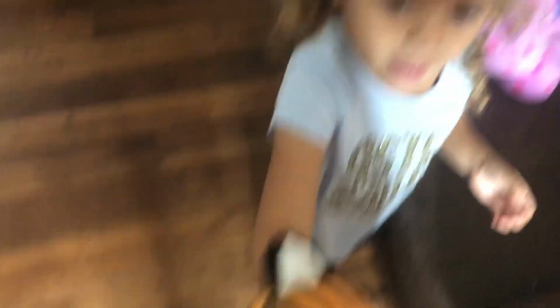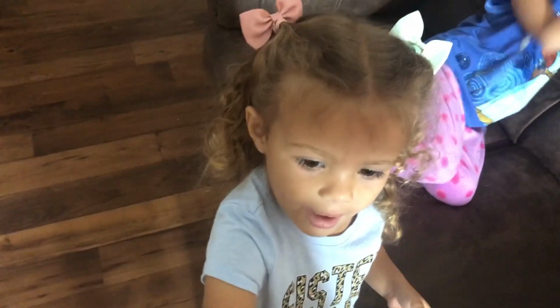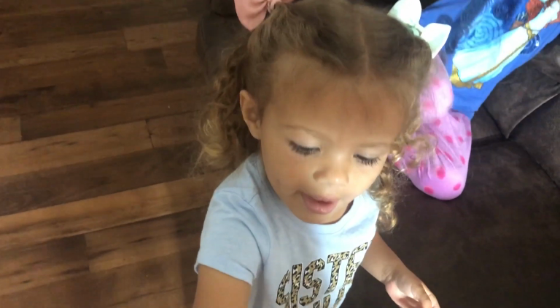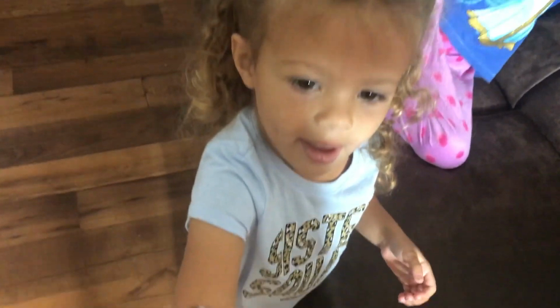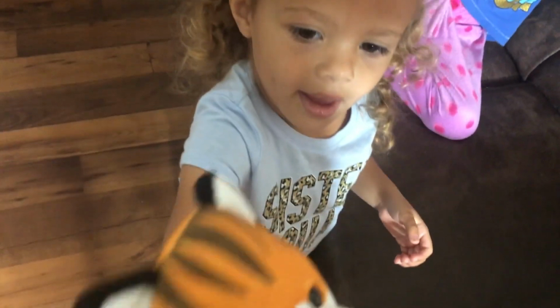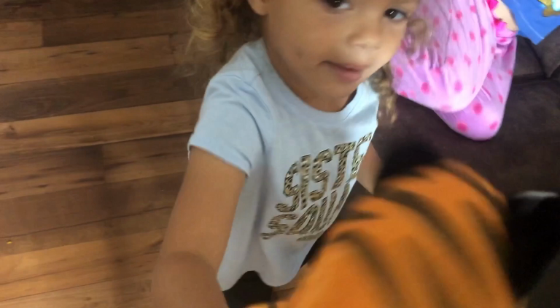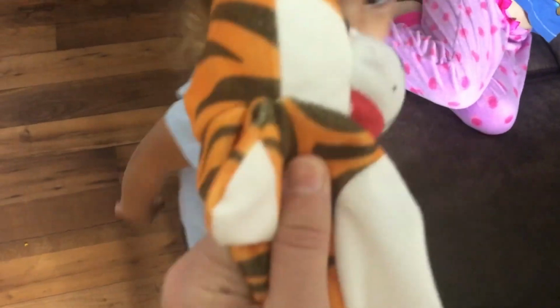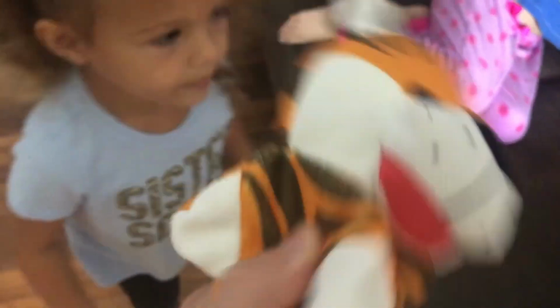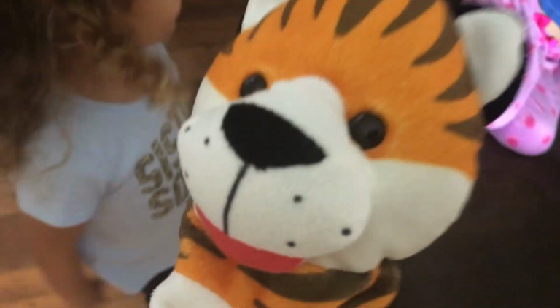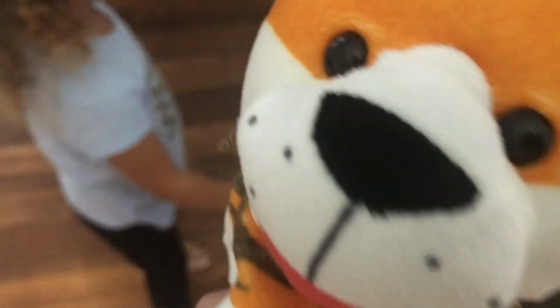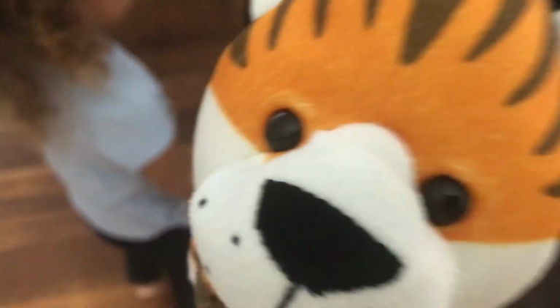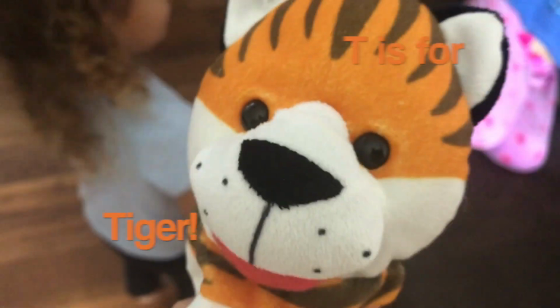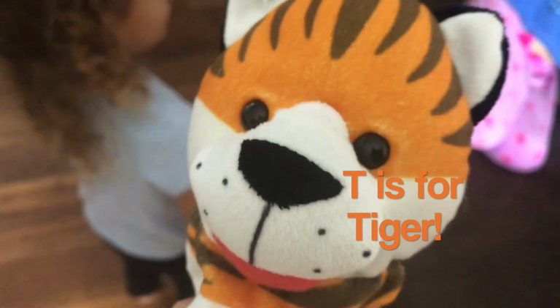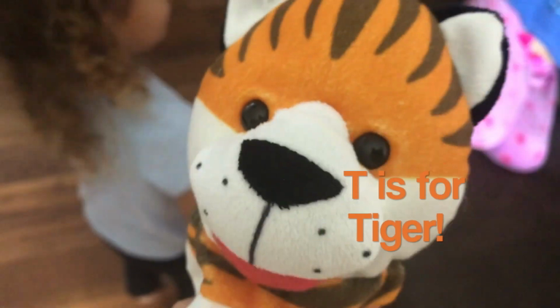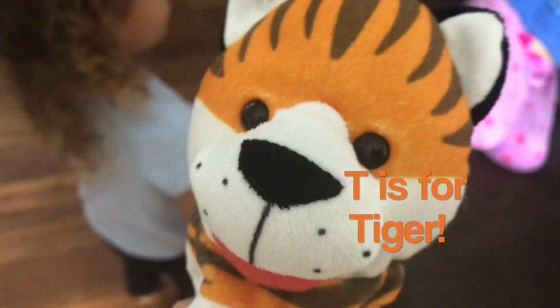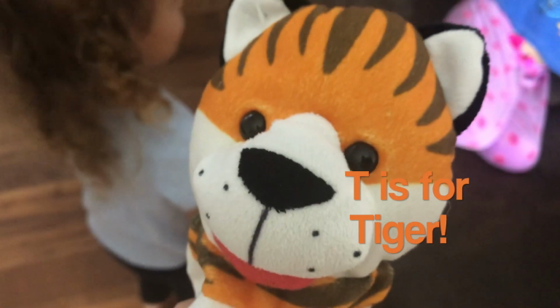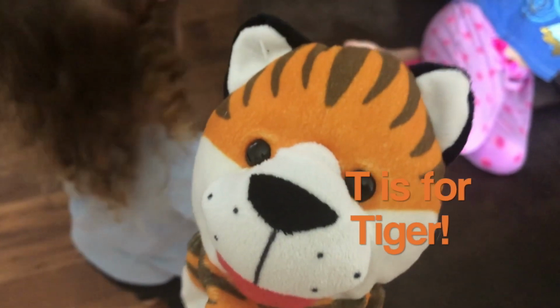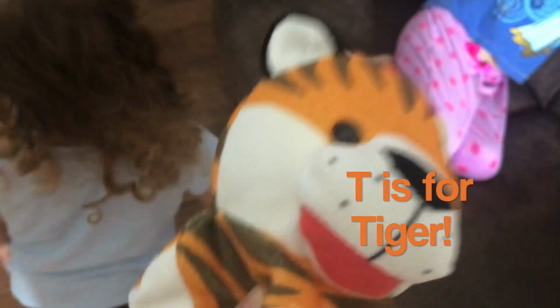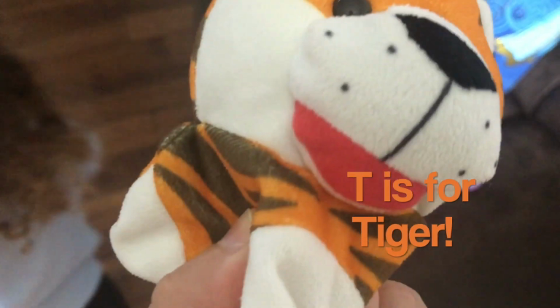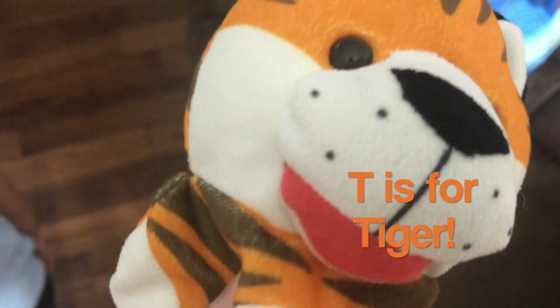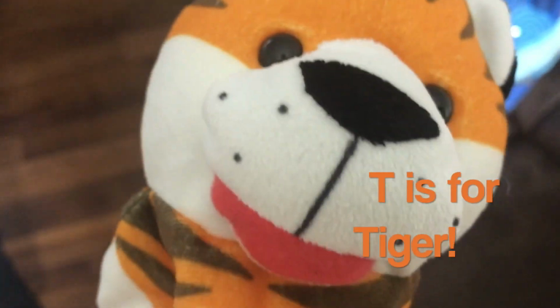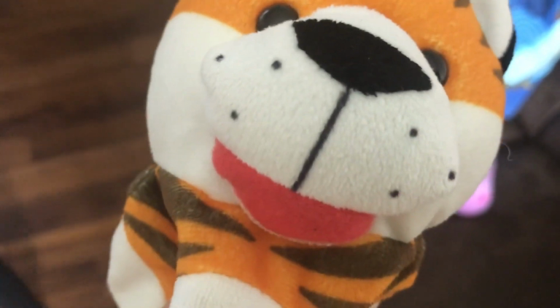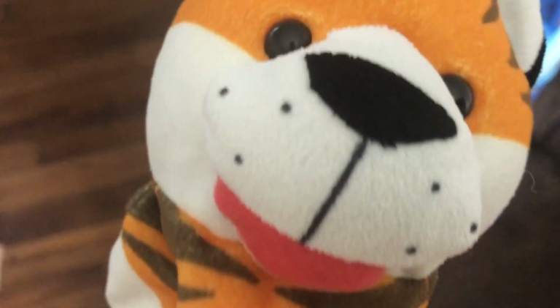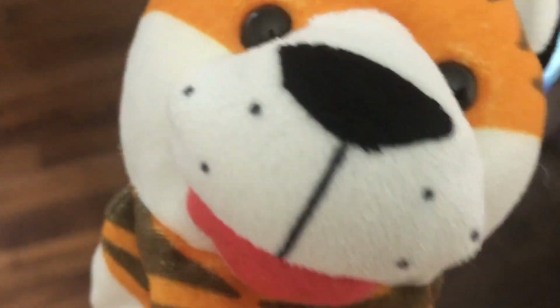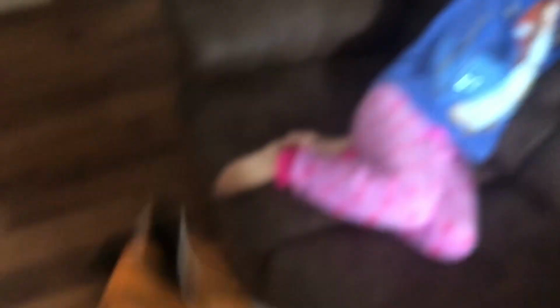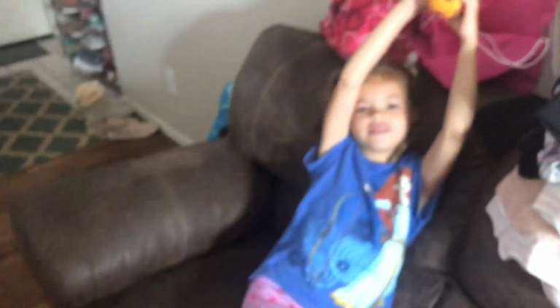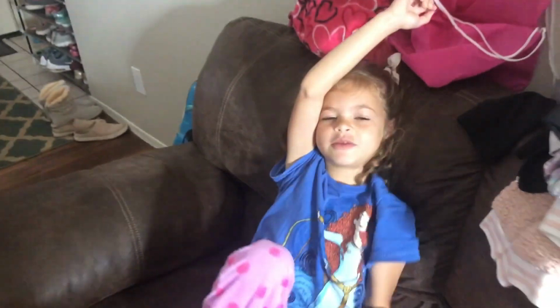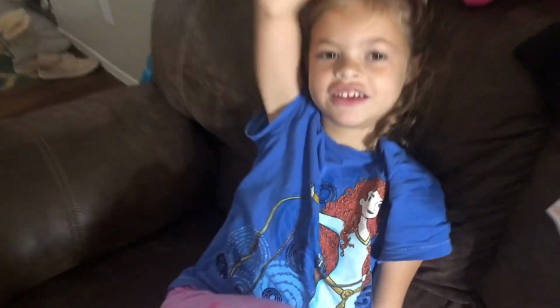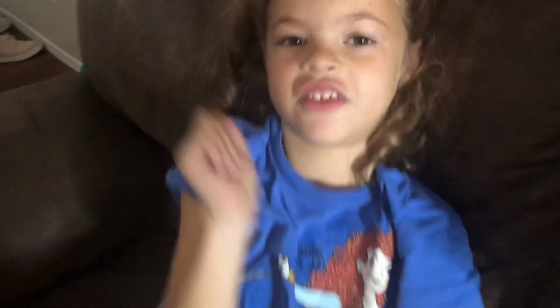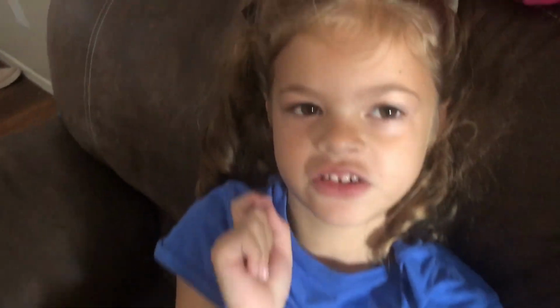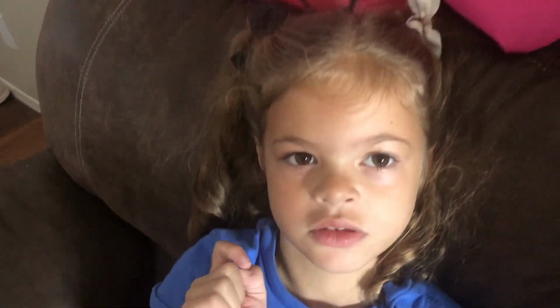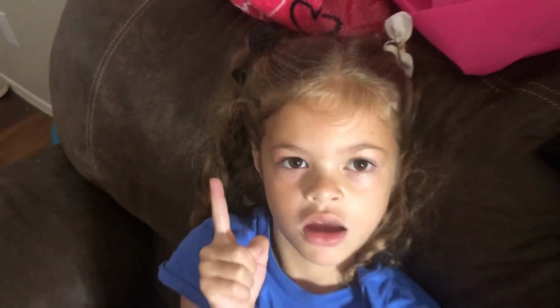You are supposed to be allergic to tigers. You are supposed to be allergic to tigers. I want you to be allergic to tigers. You sneezed!